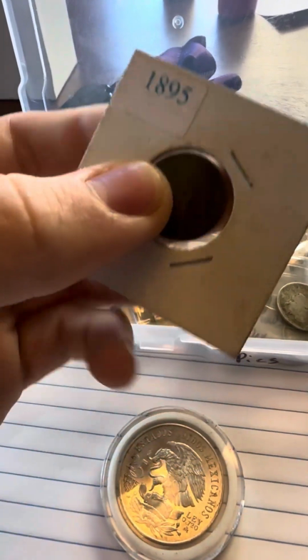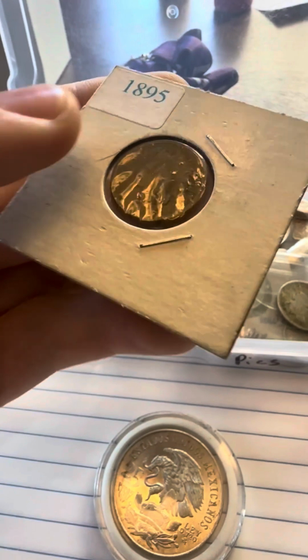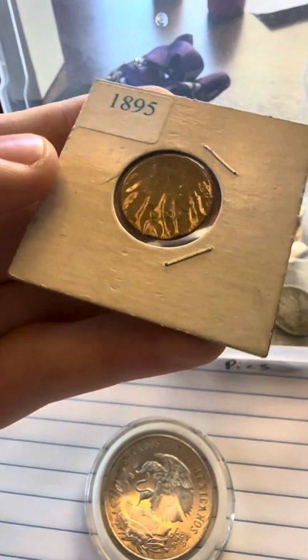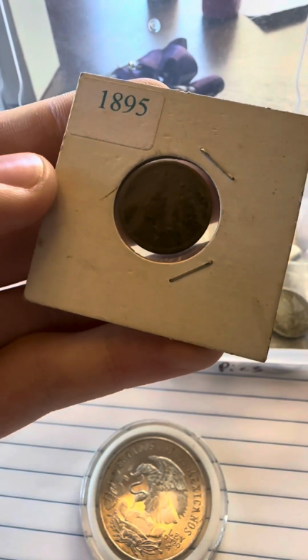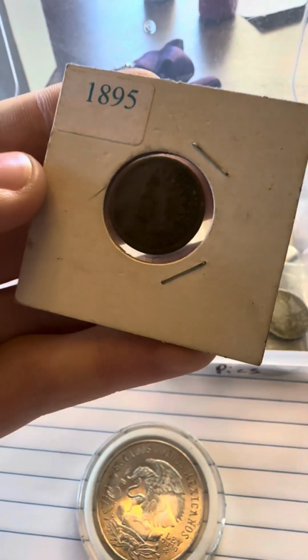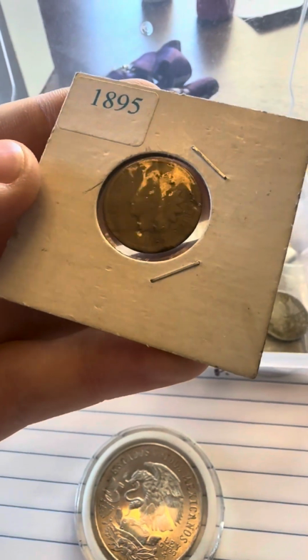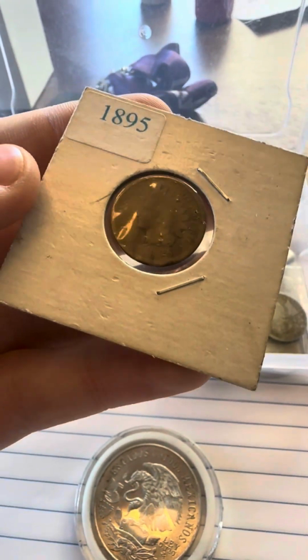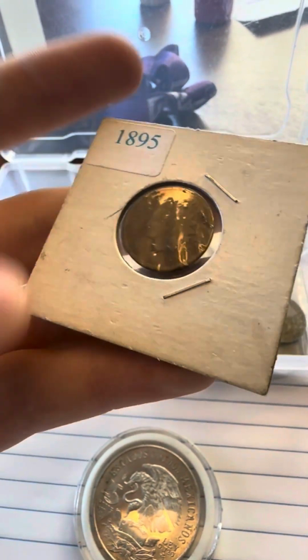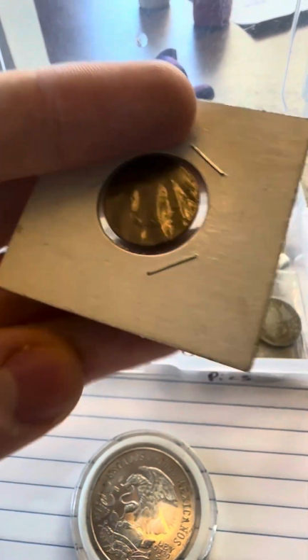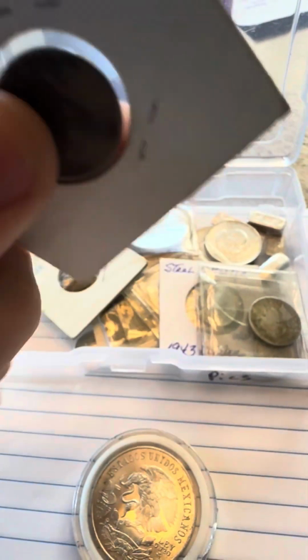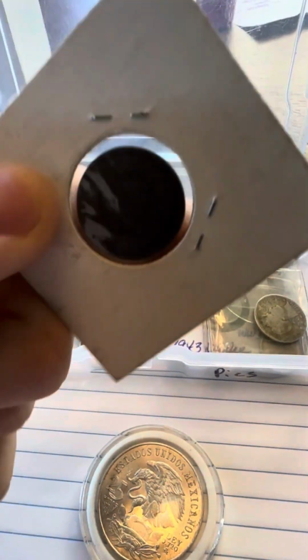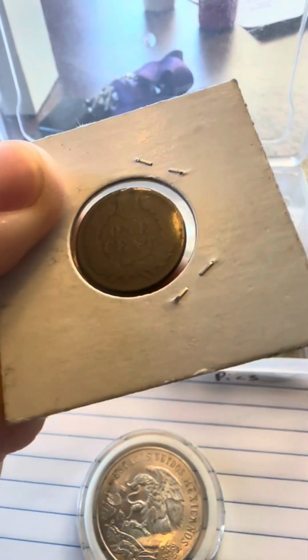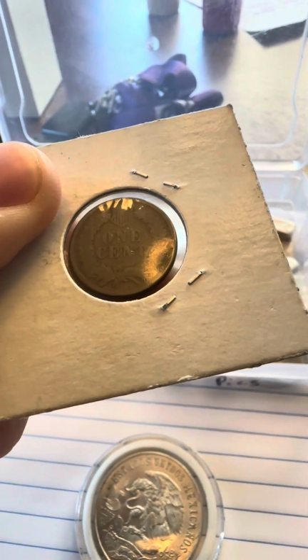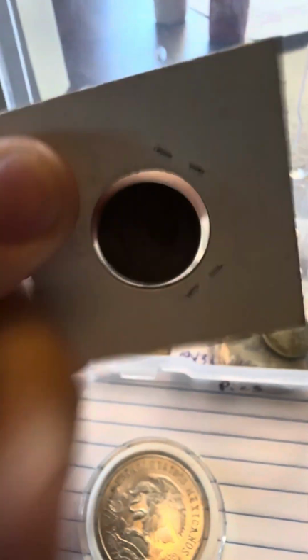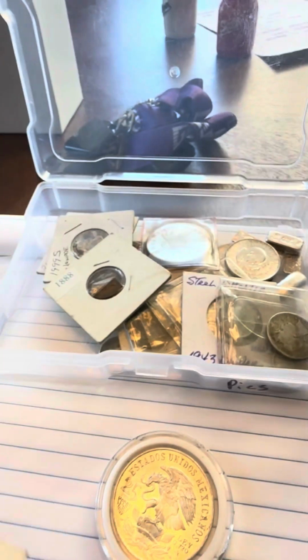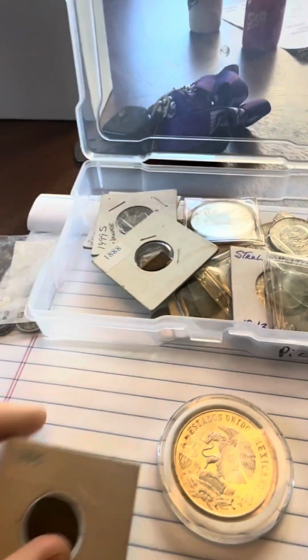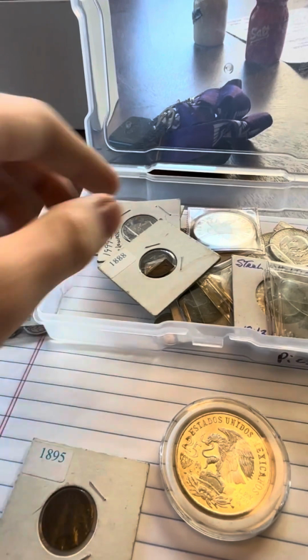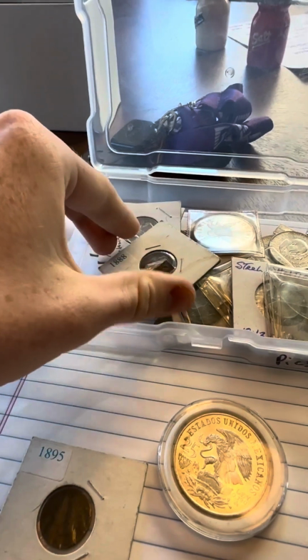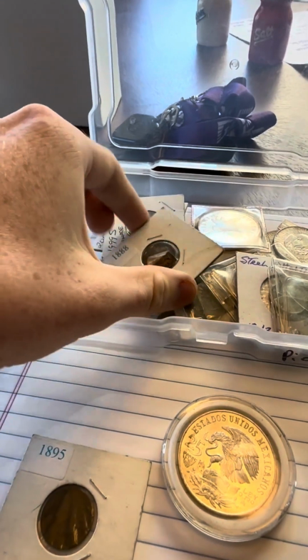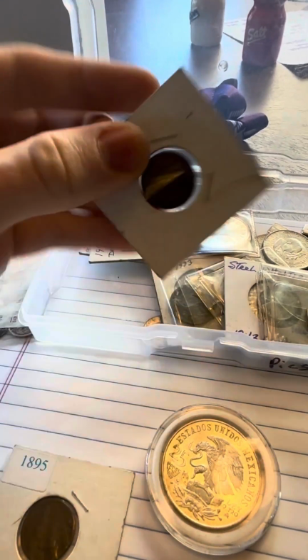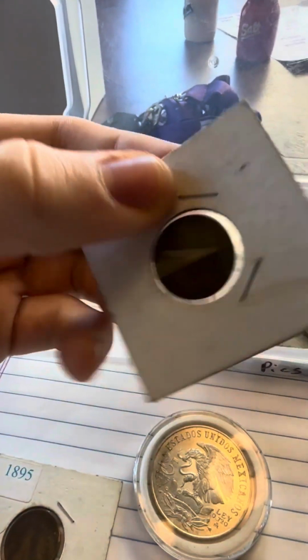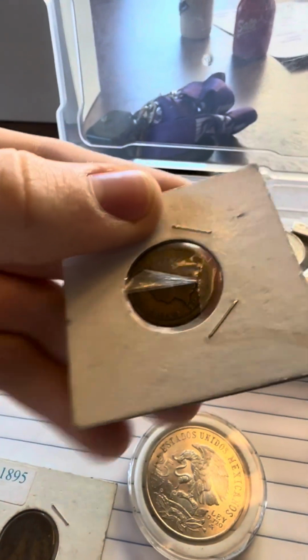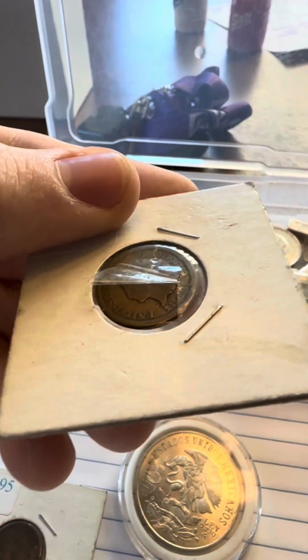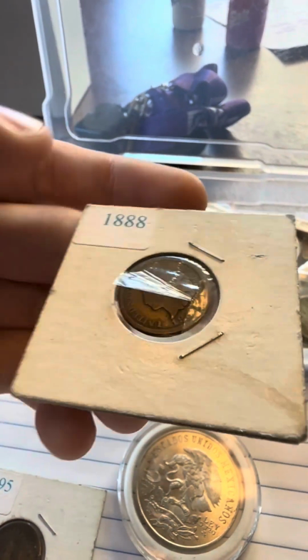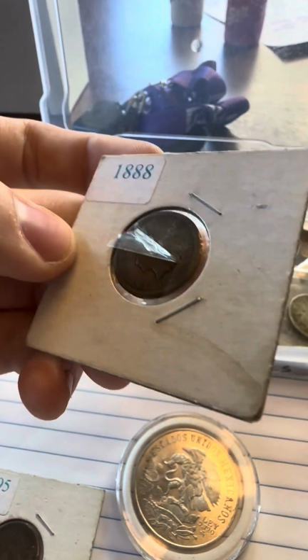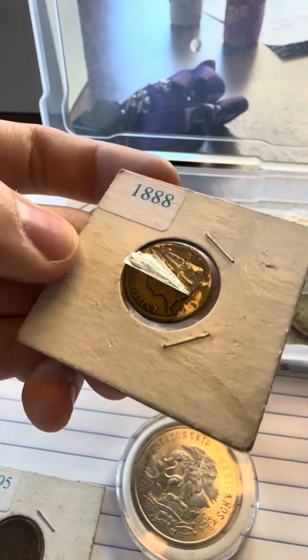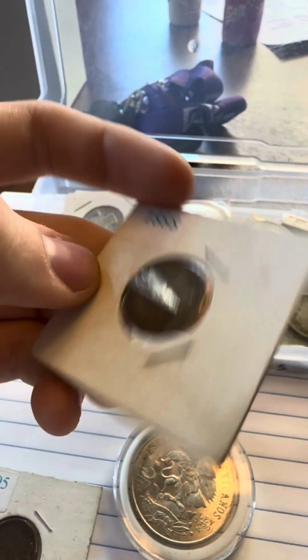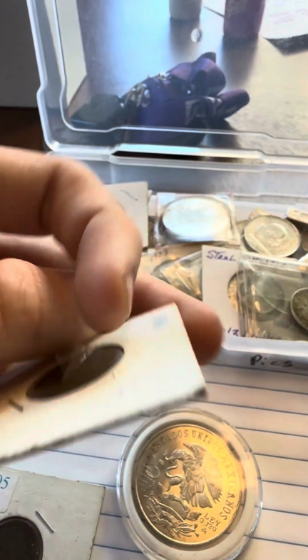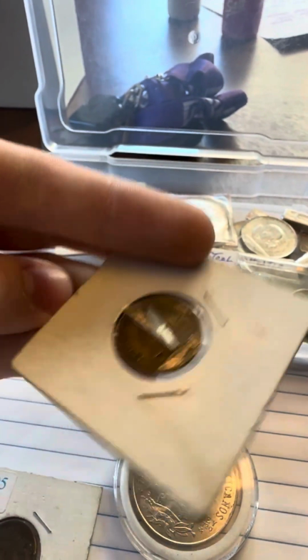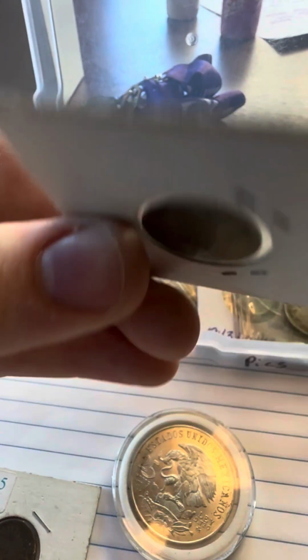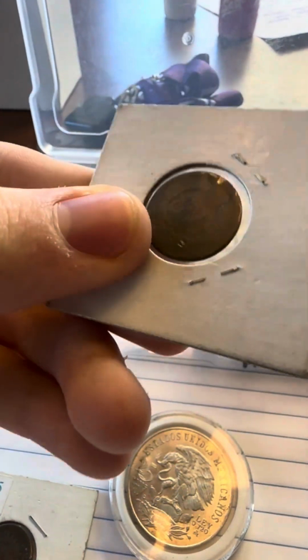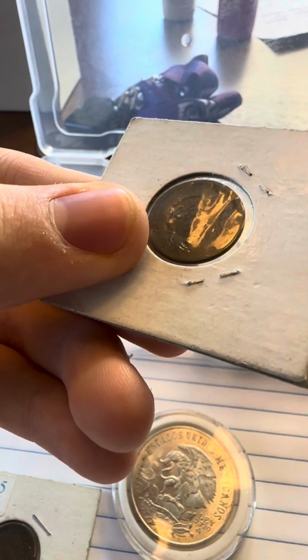1895 Indian head penny. 1888 Indian head penny — barely holding on there.